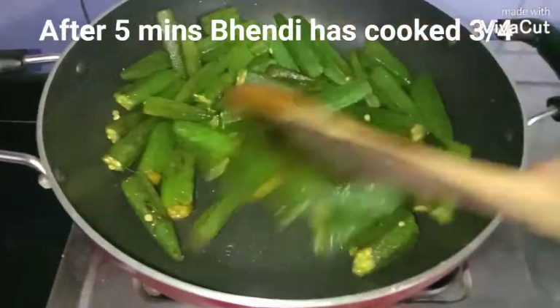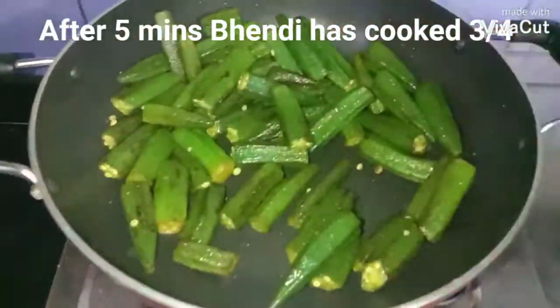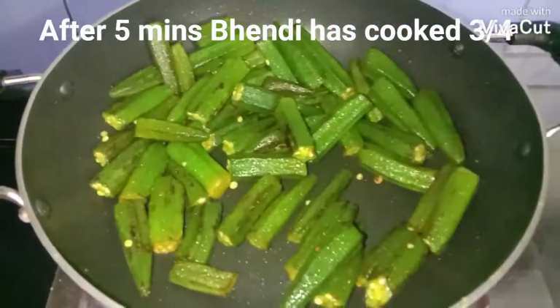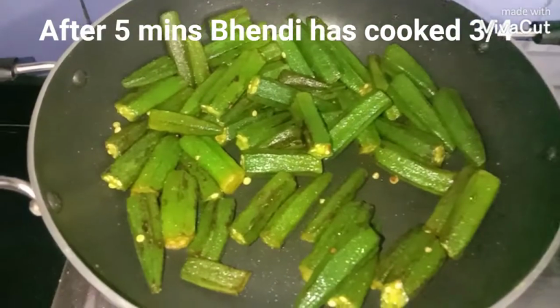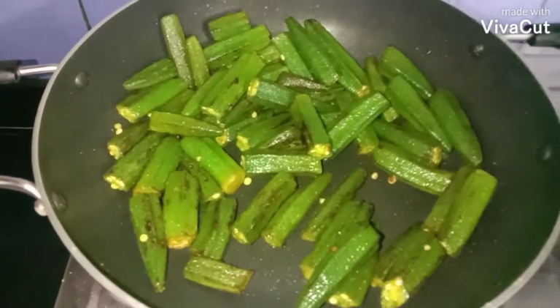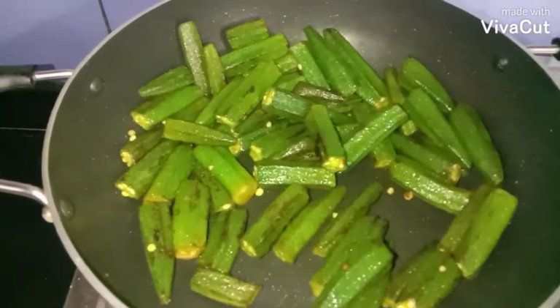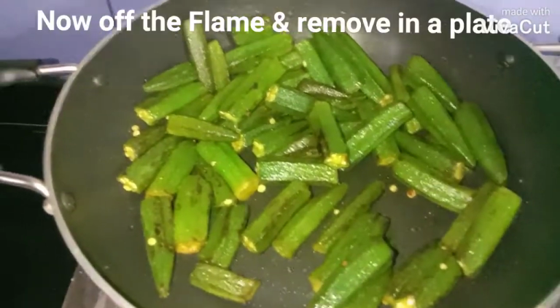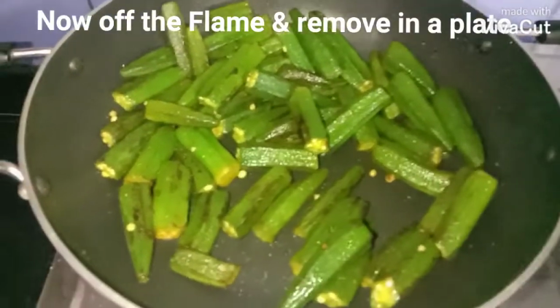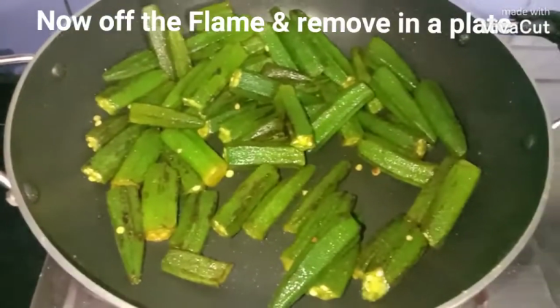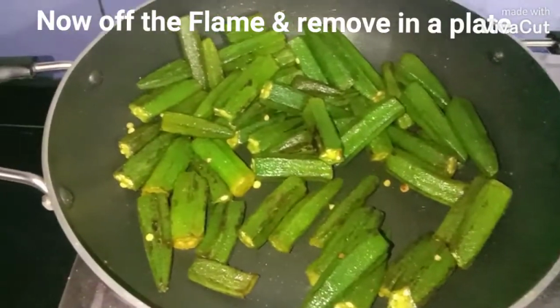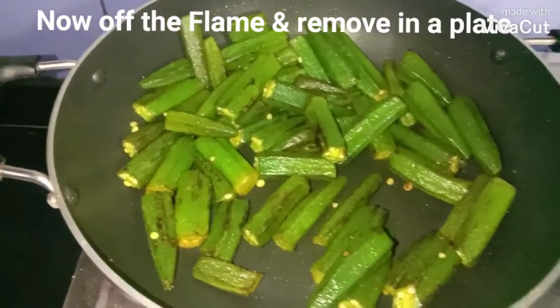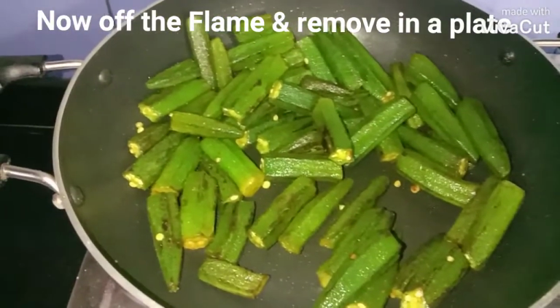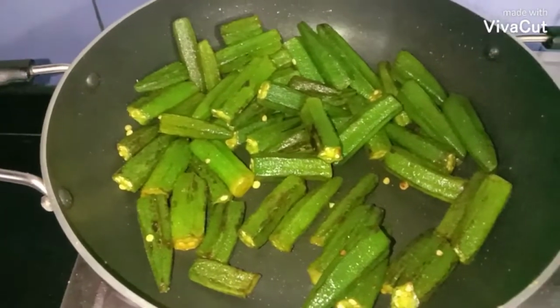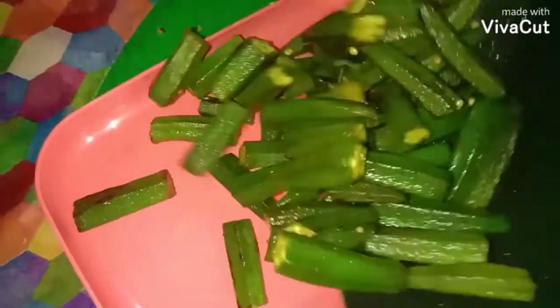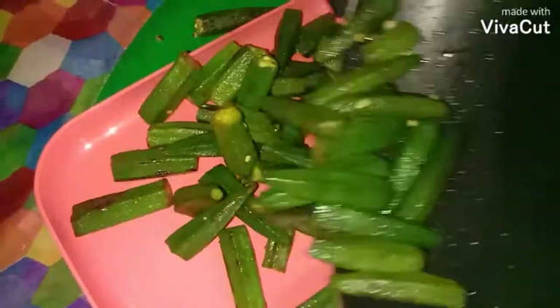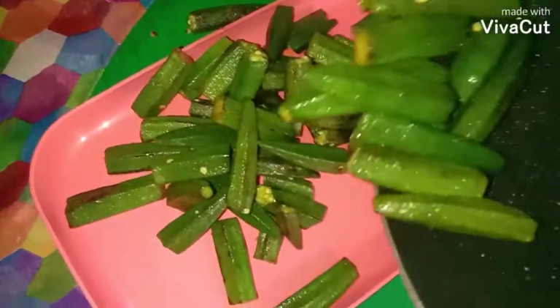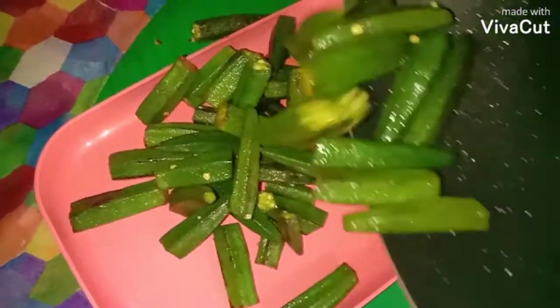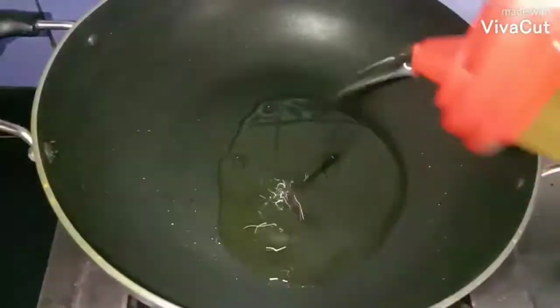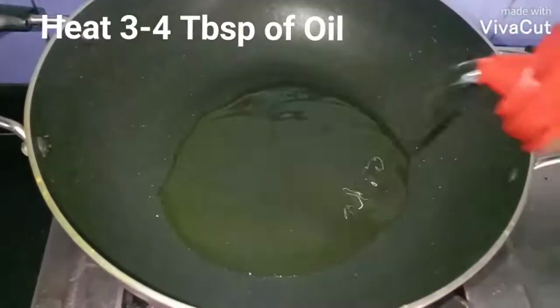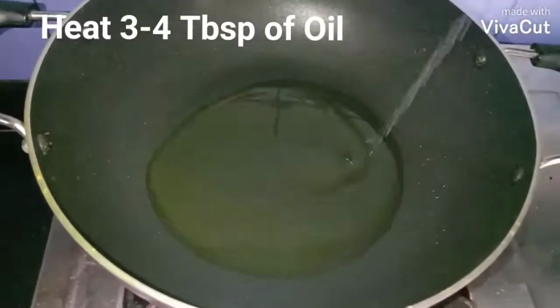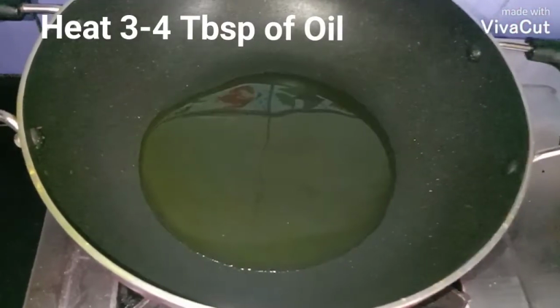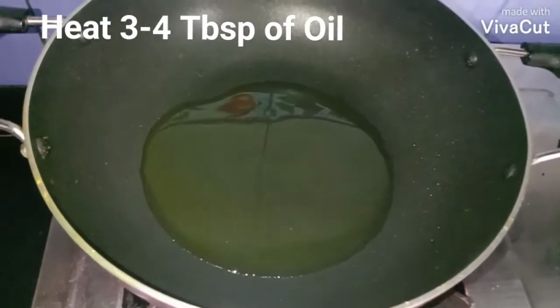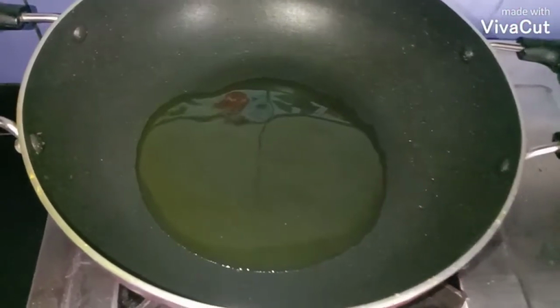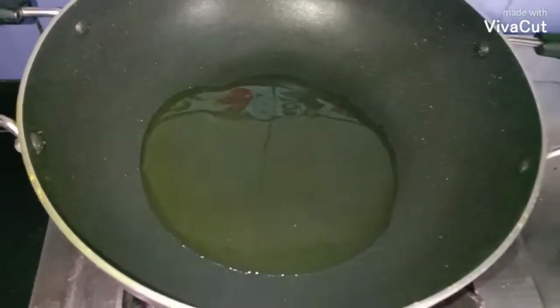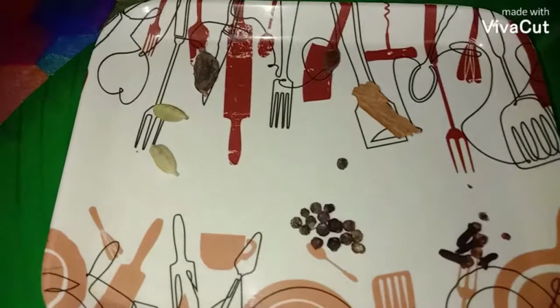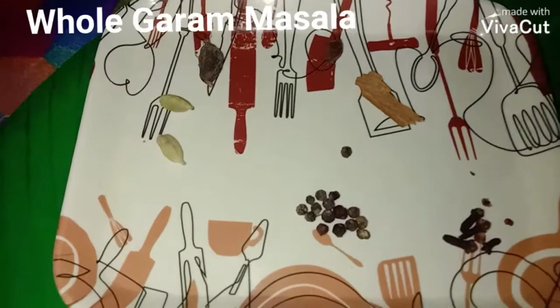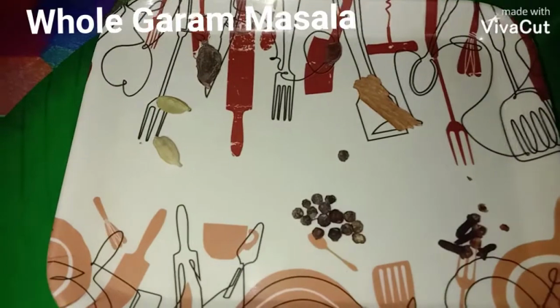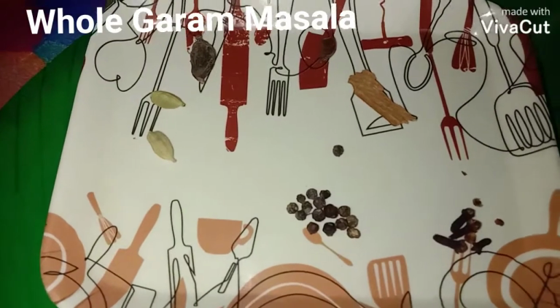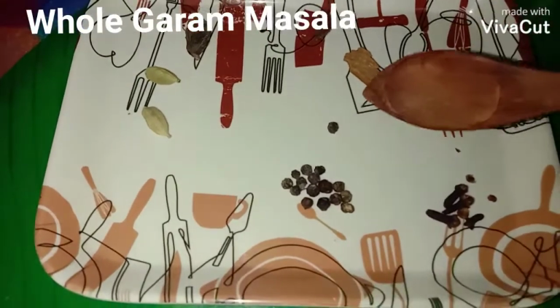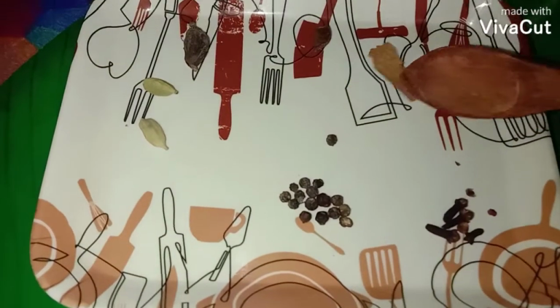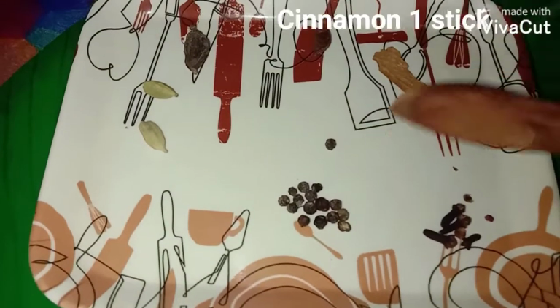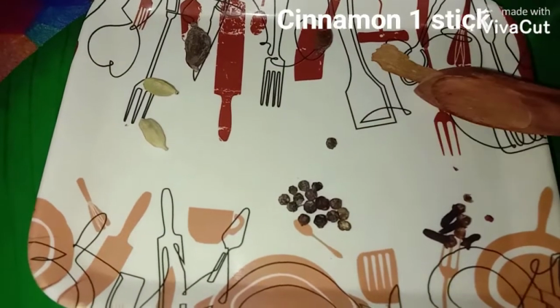The bendi is now cooked three-fourths done, so I'm going to turn off the flame and remove it. Now I'm adding about three to four tablespoons of oil for the whole masala.